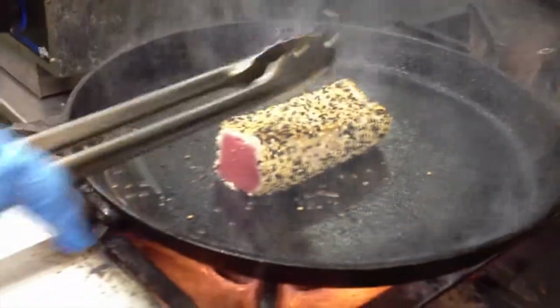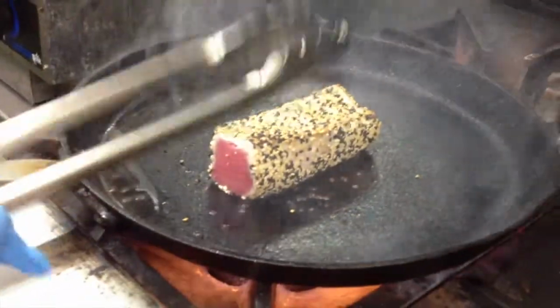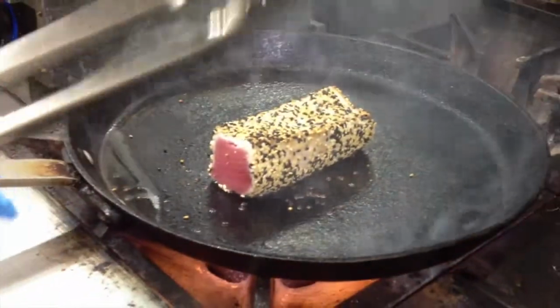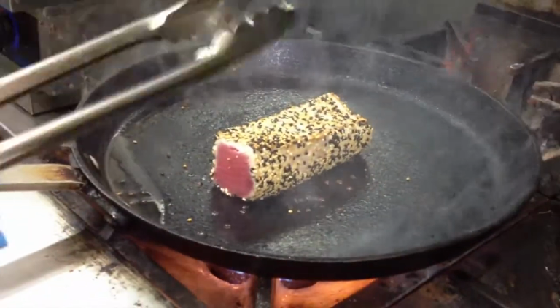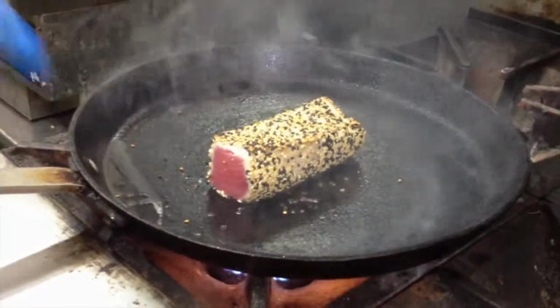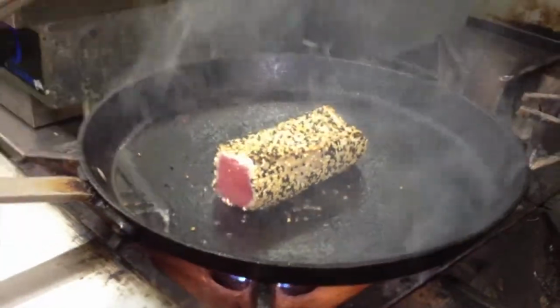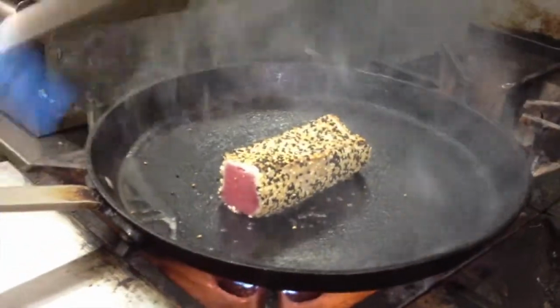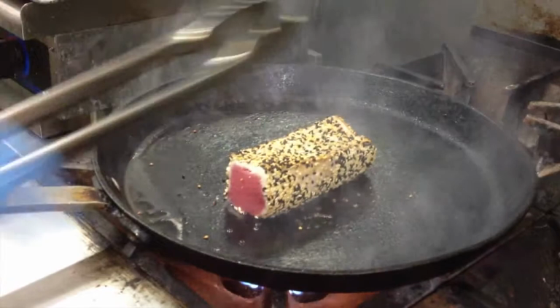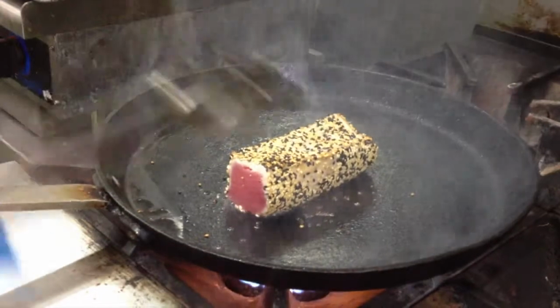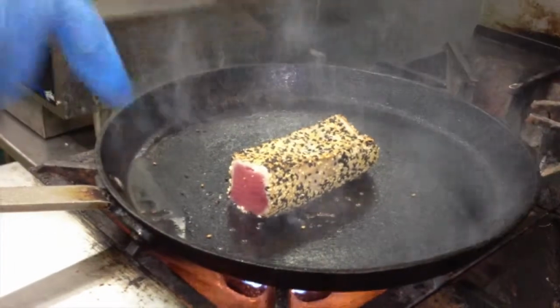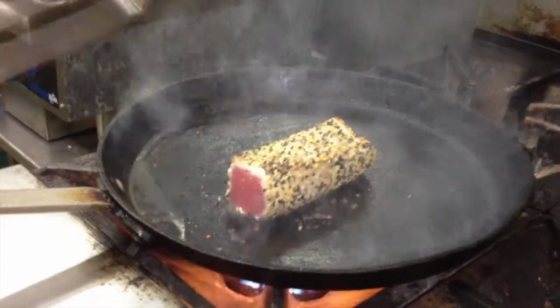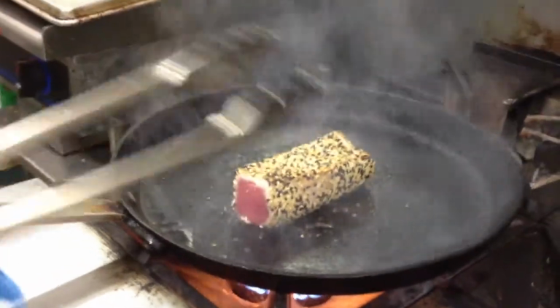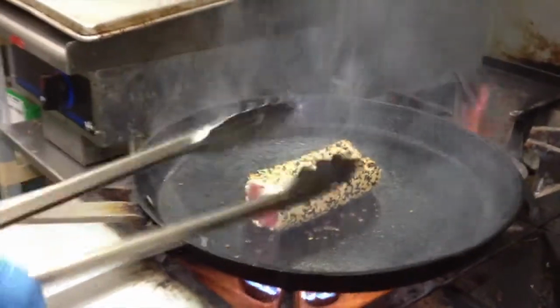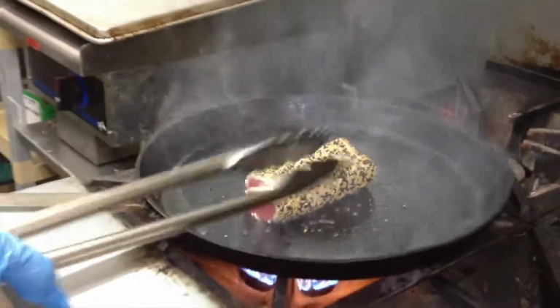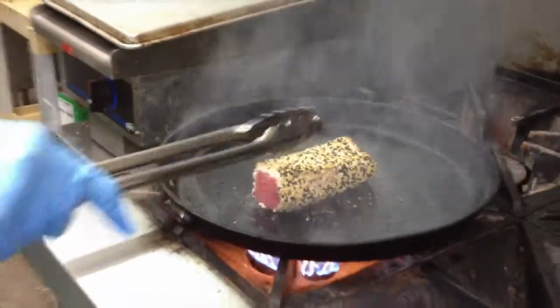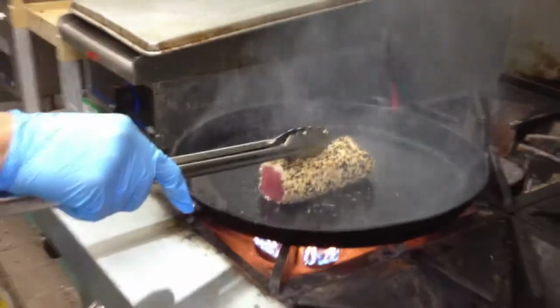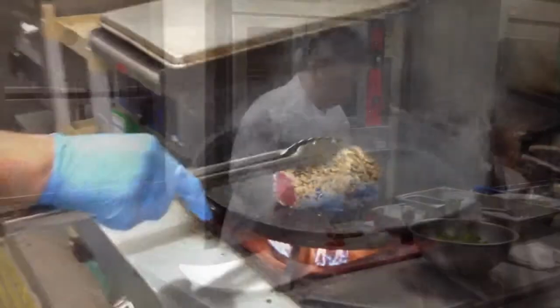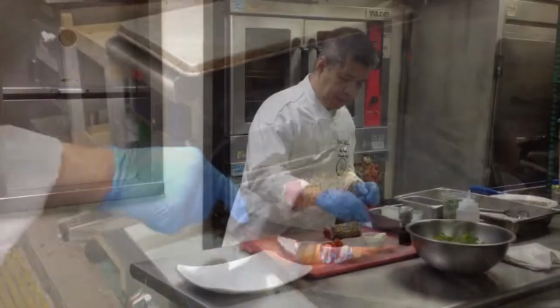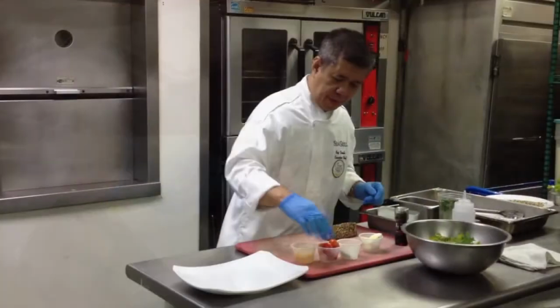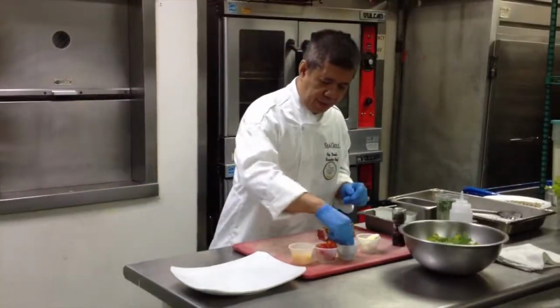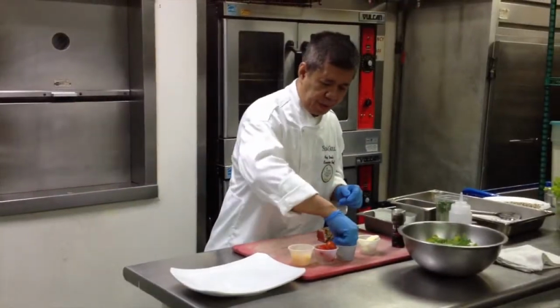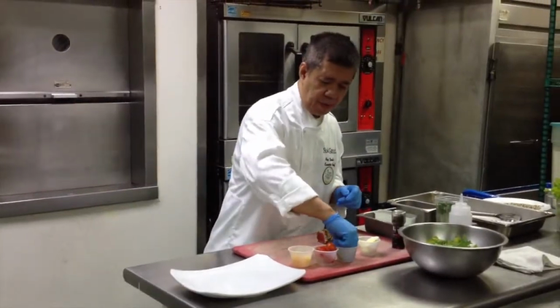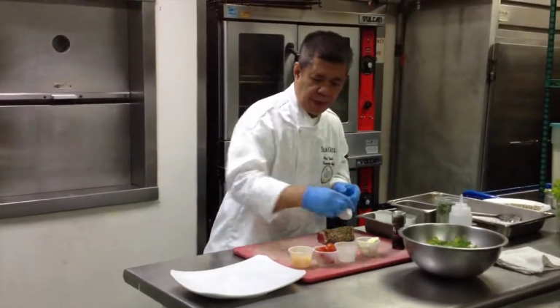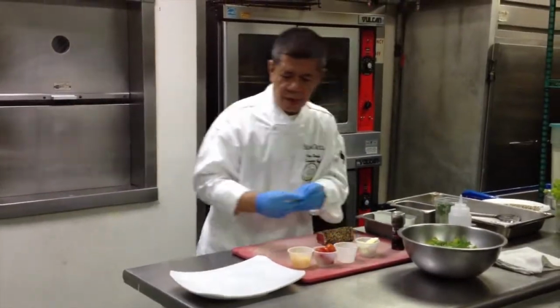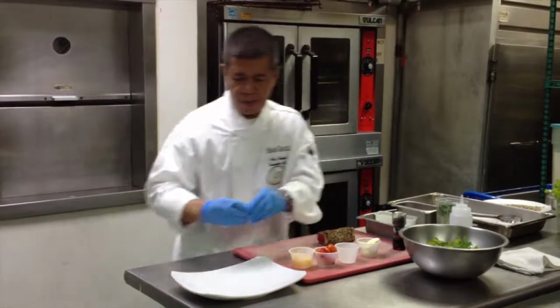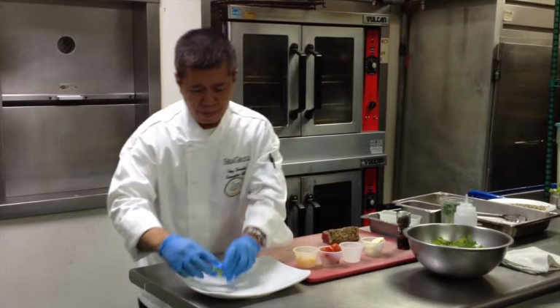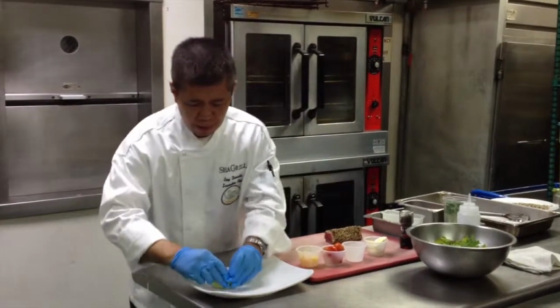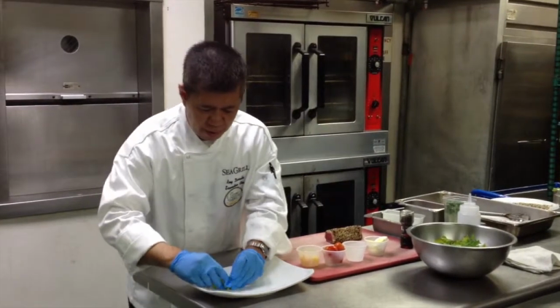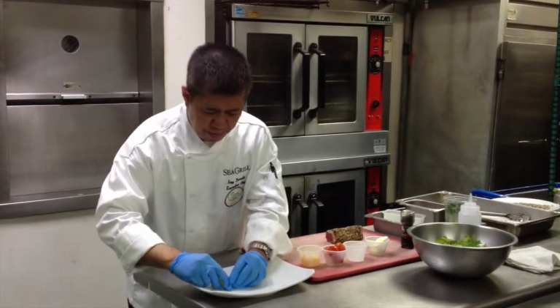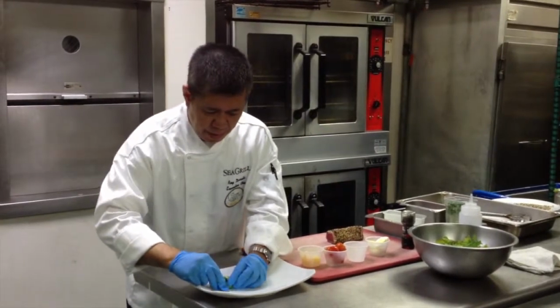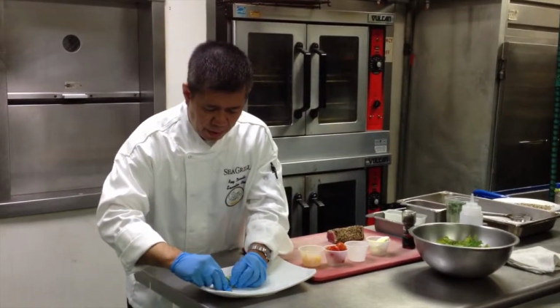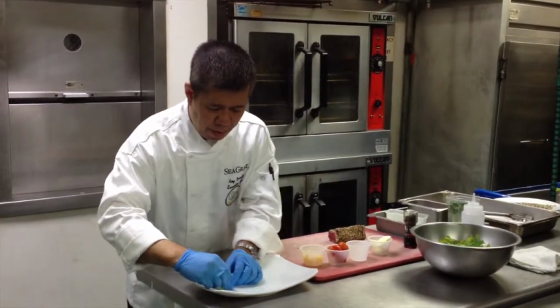You don't want to cook the tuna all the way through. All you want to do is just sear the outside of it. This is how we do it here. Now I'm going to arrange the plate.